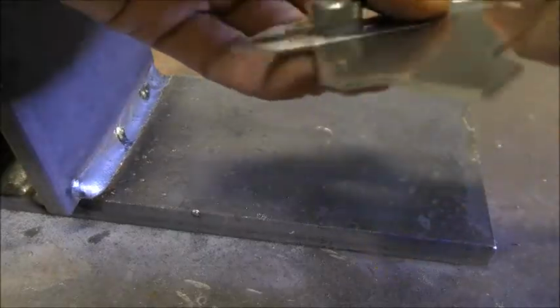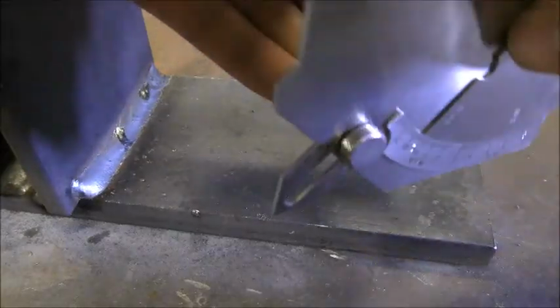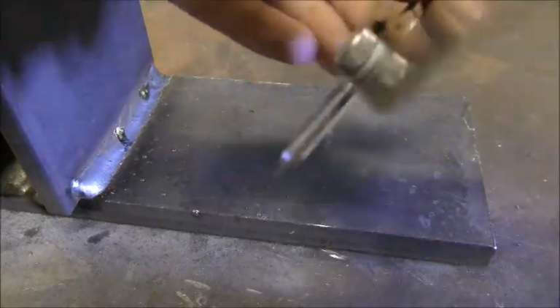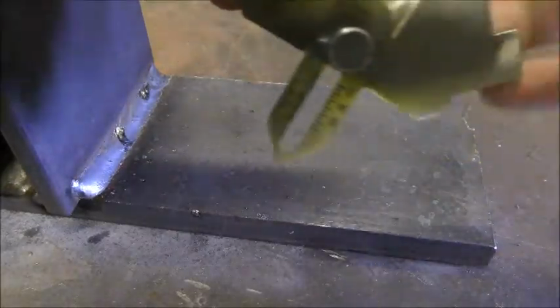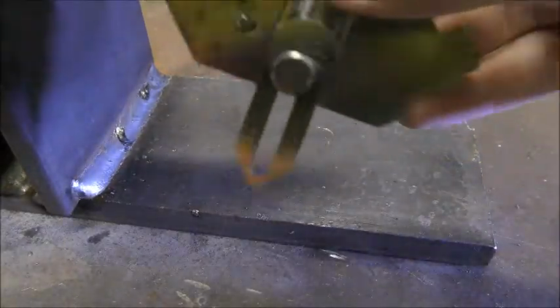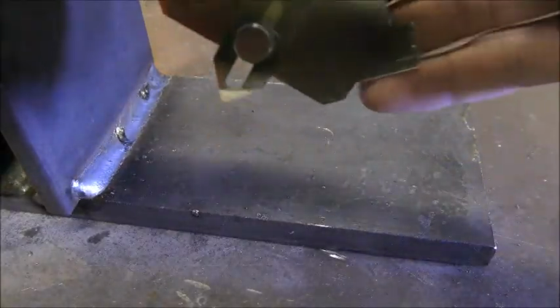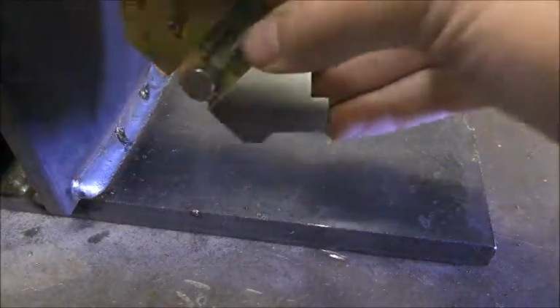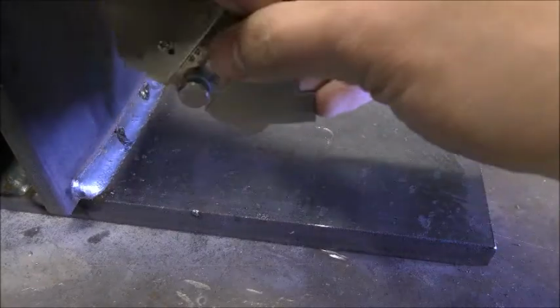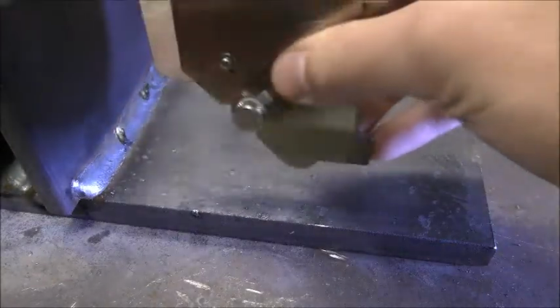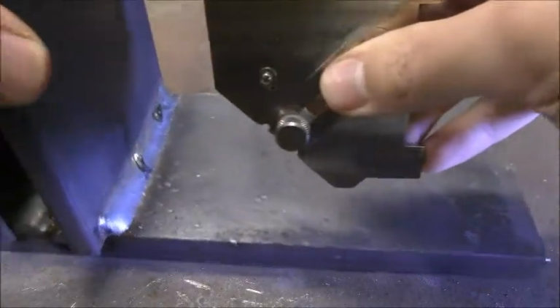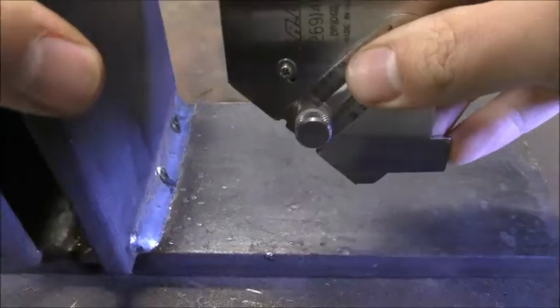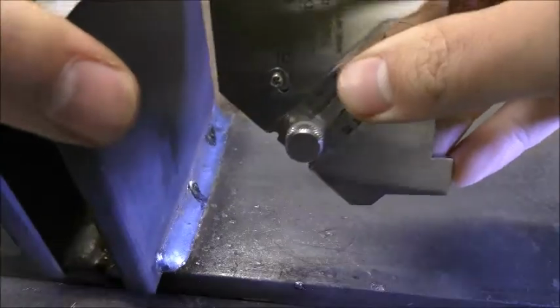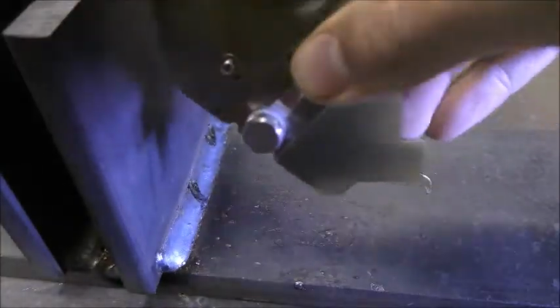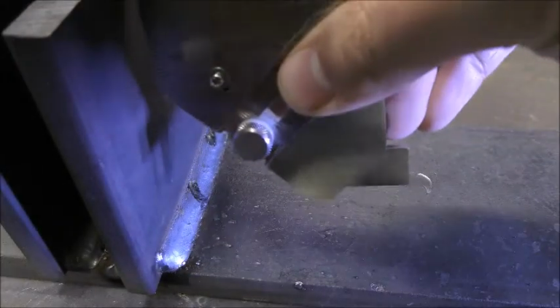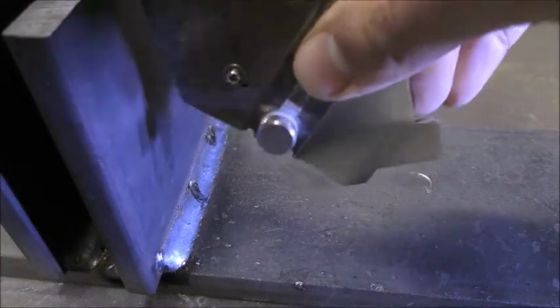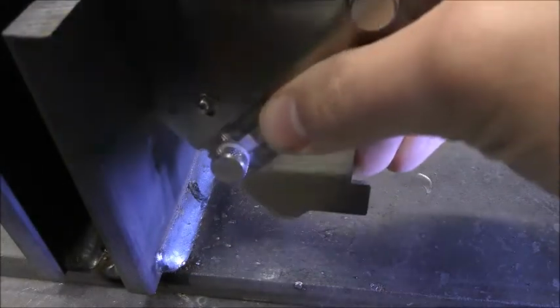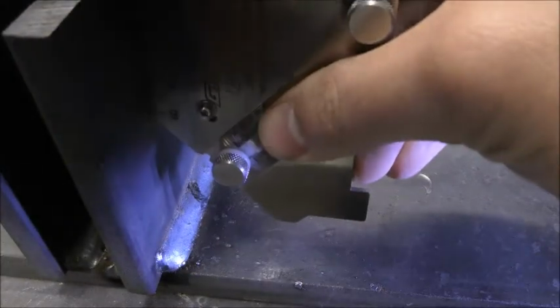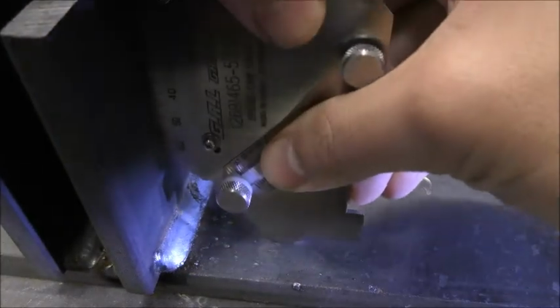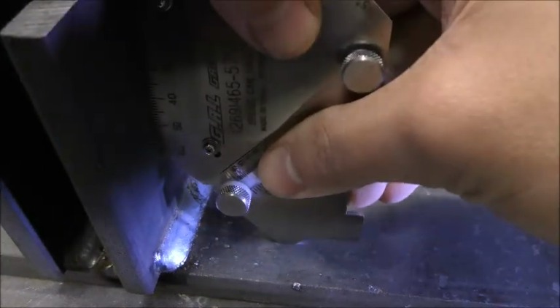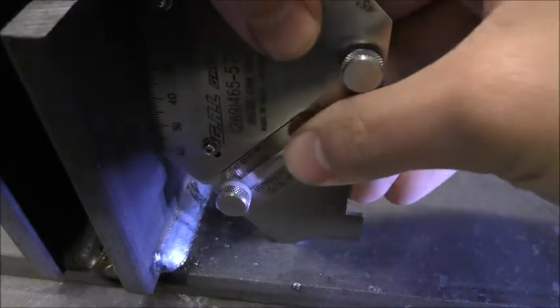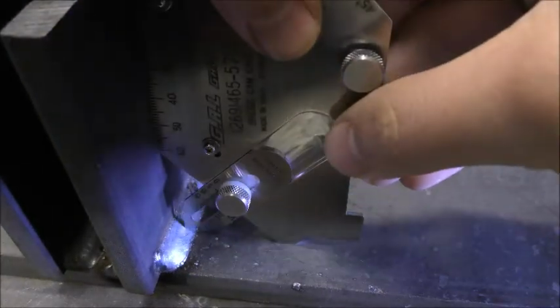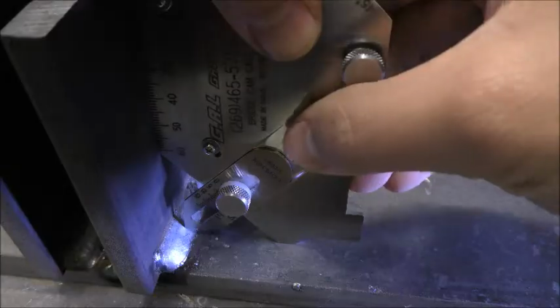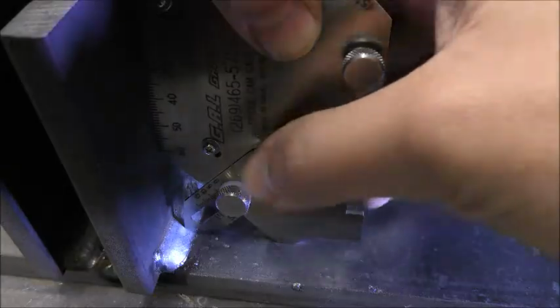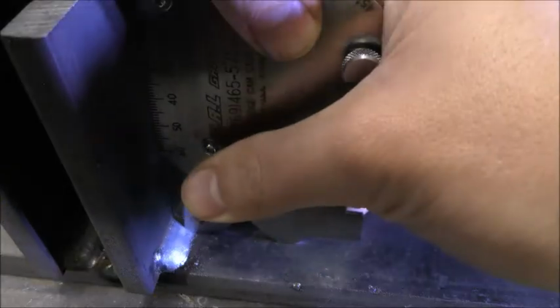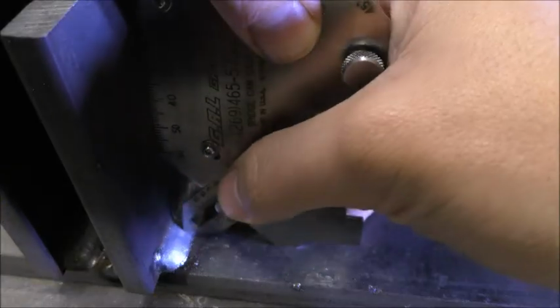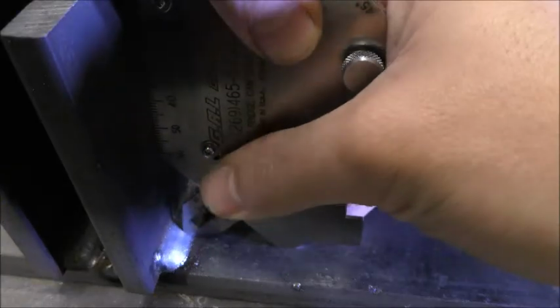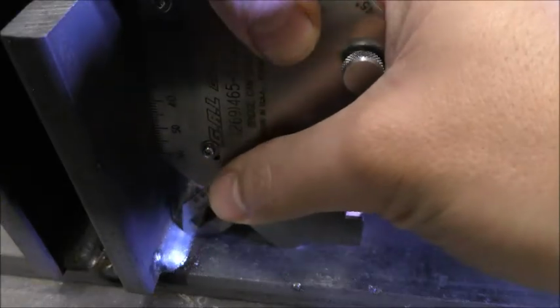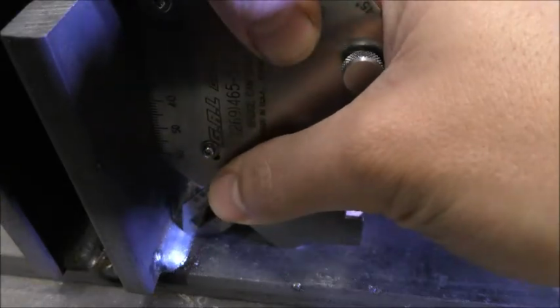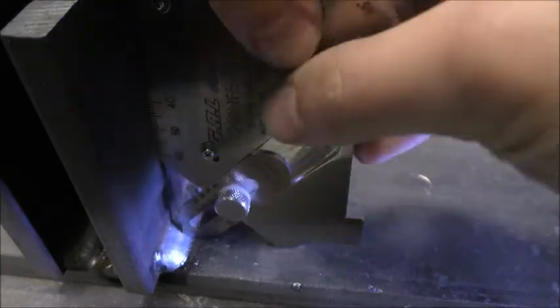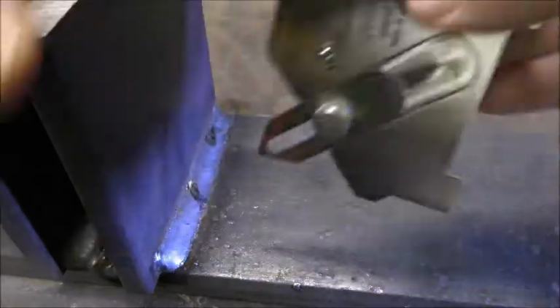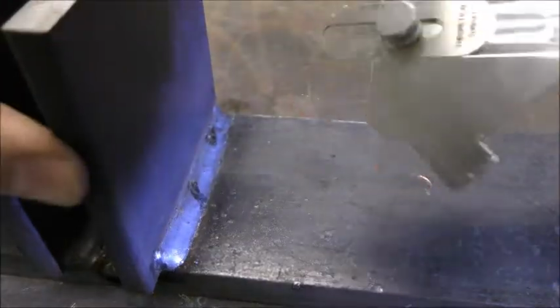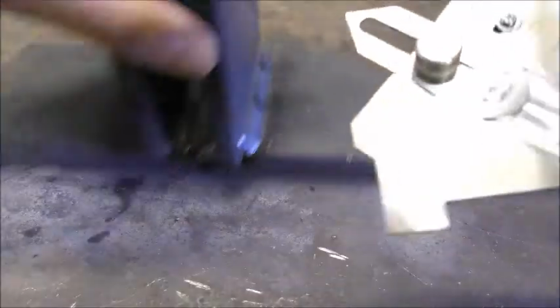To measure a fillet's throat thickness, place the gauge so that the bottom and front faces are touching. Slide the mitre down until it touches the weld face. Lock the measurement in with the retaining screw to read the throat thickness.